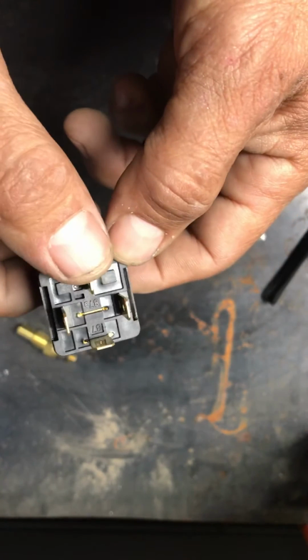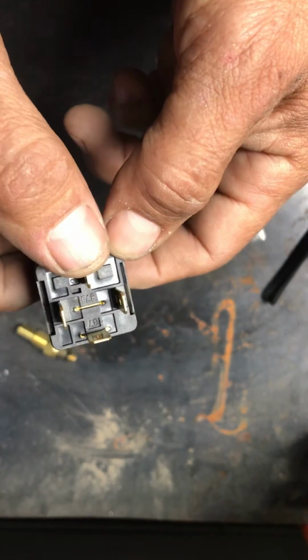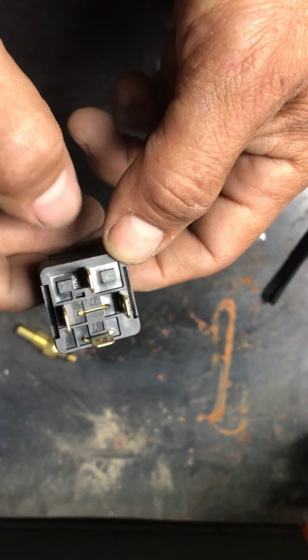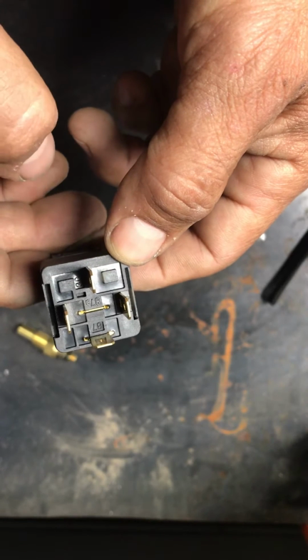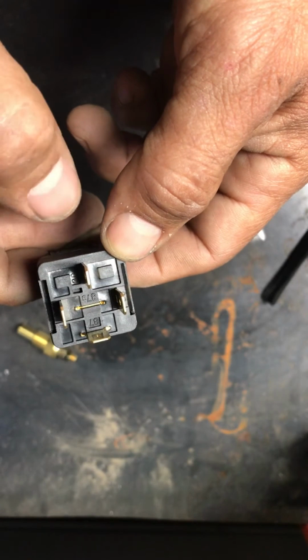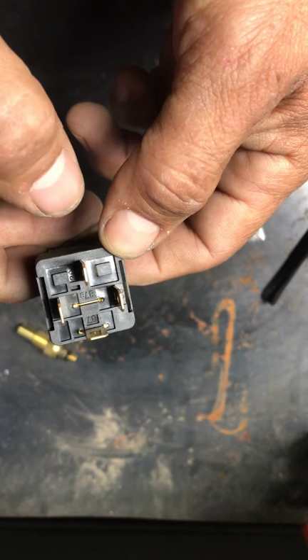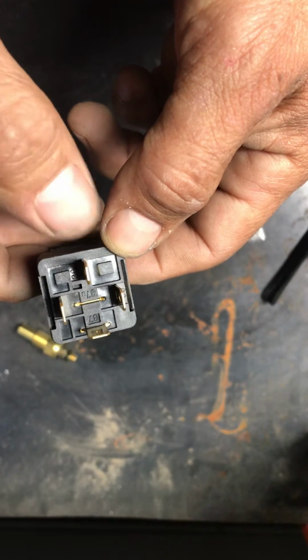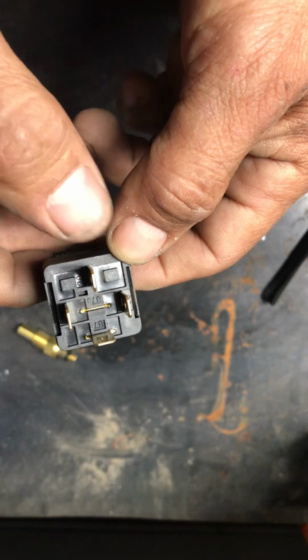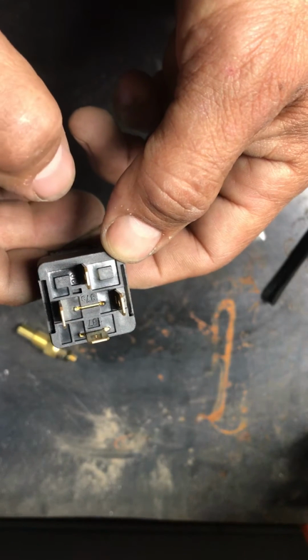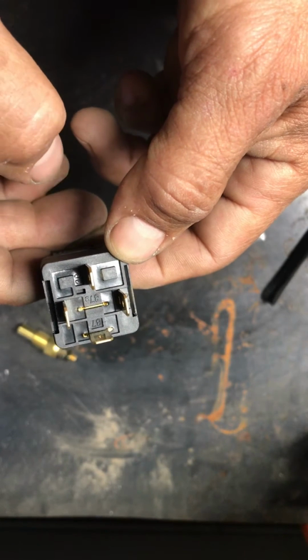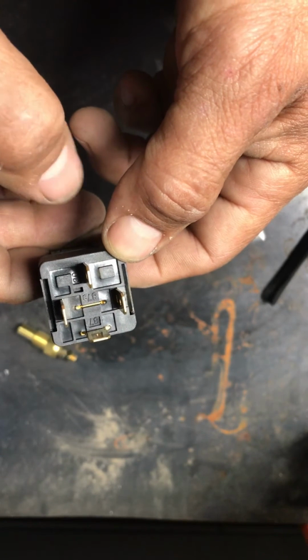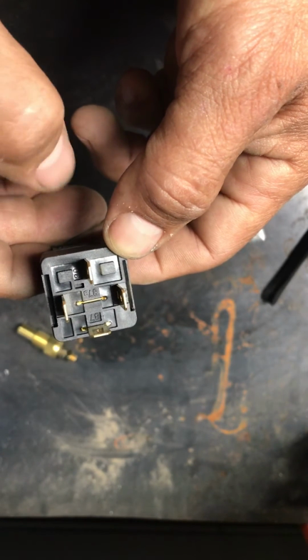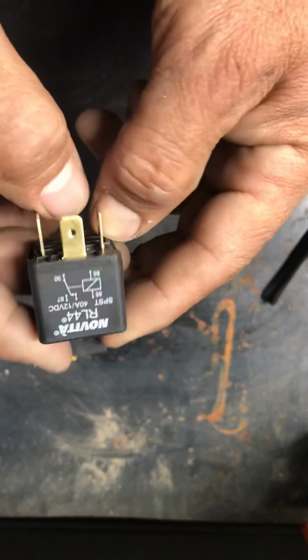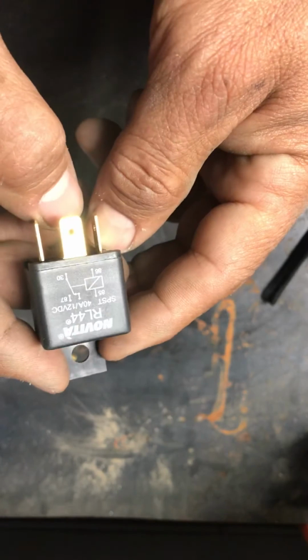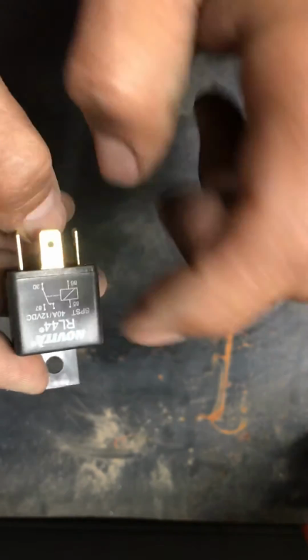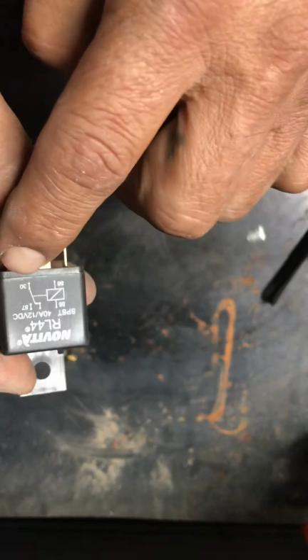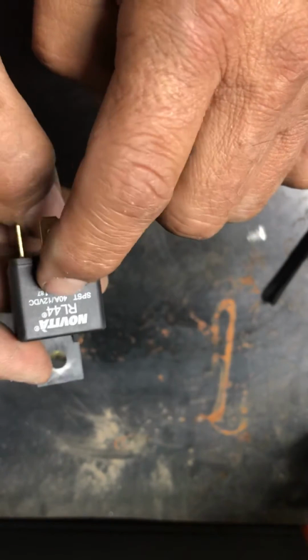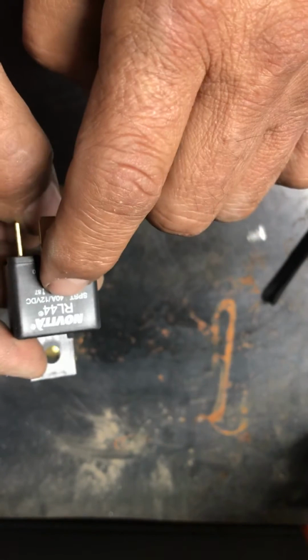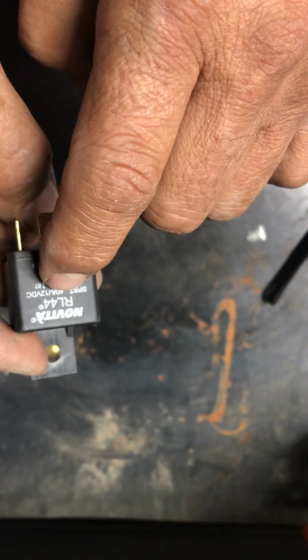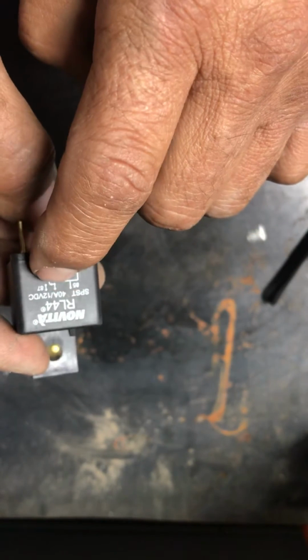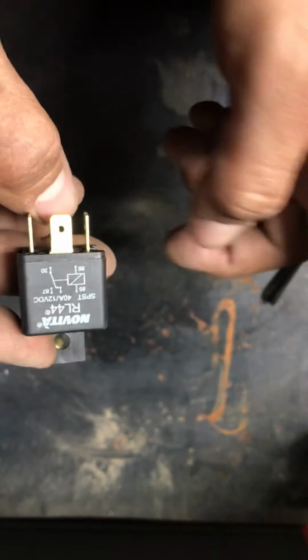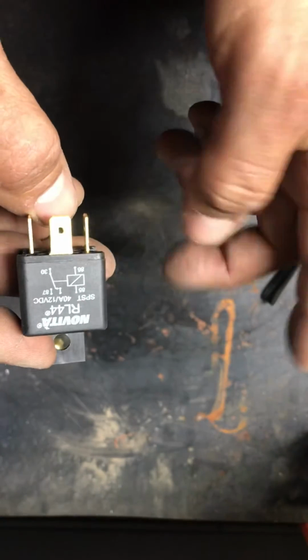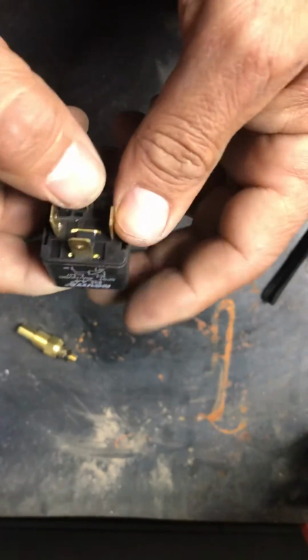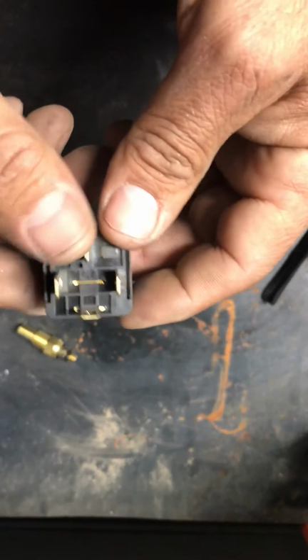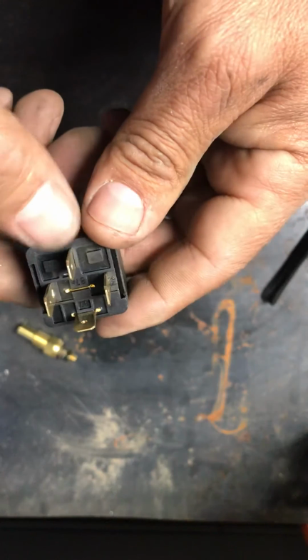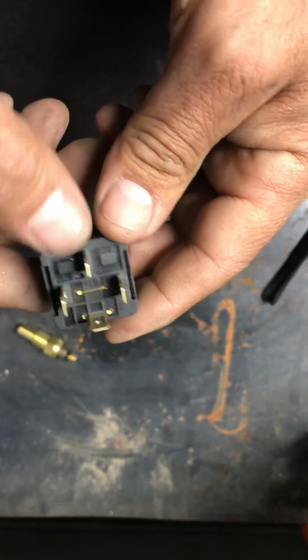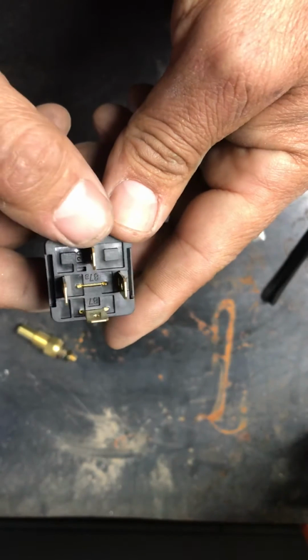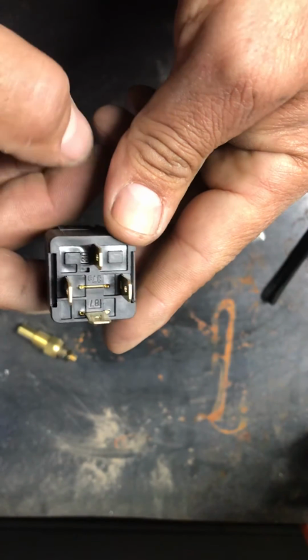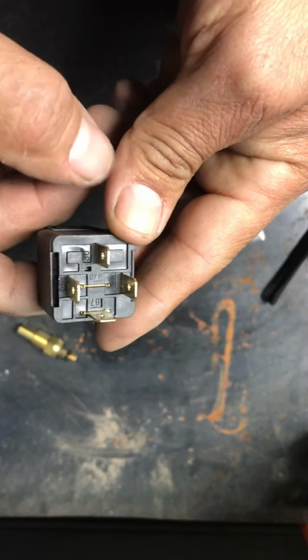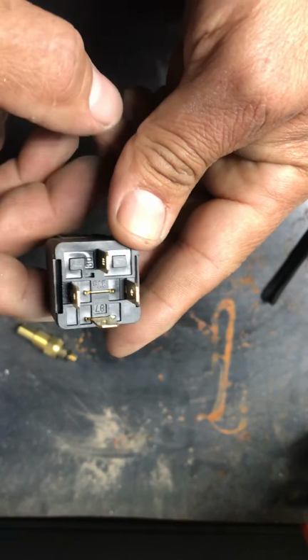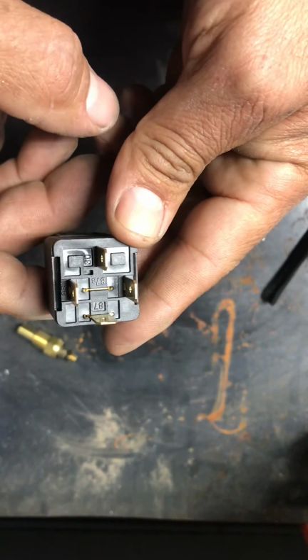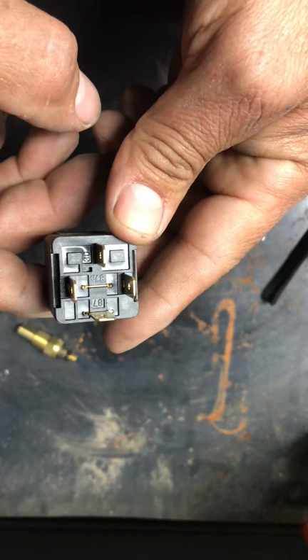Pin 30 goes to your battery with a fuse in between. Usually a 30-amp fuse is fine. Make sure that your relay can handle at least 30 amps — this was a 40-amp, so that would be okay. So 30-amp fused relay to your battery, constant 12 volts.